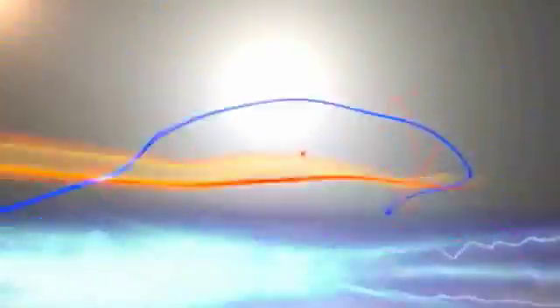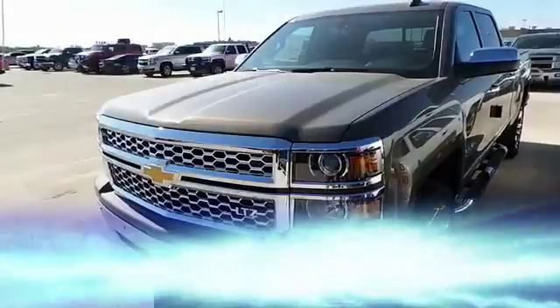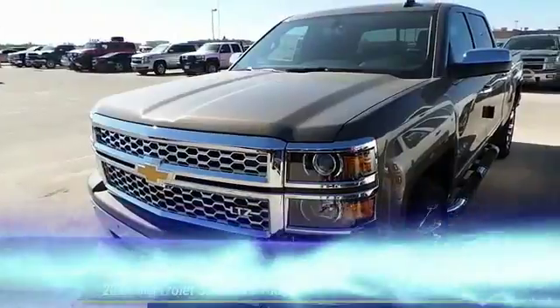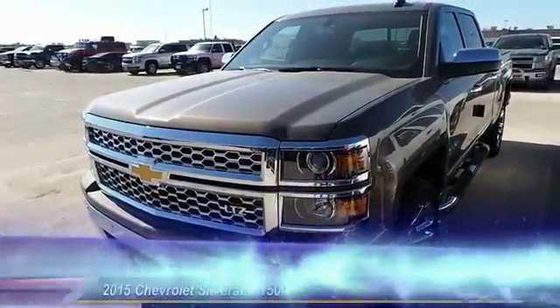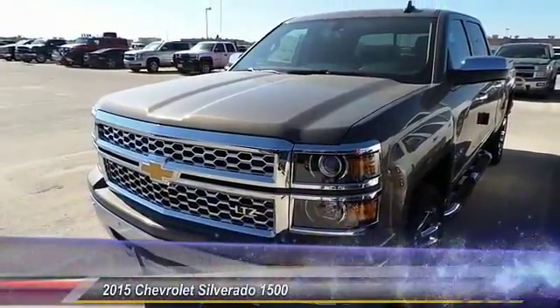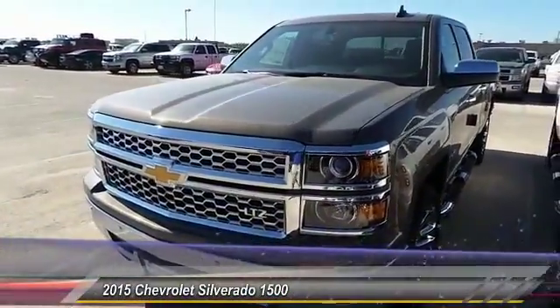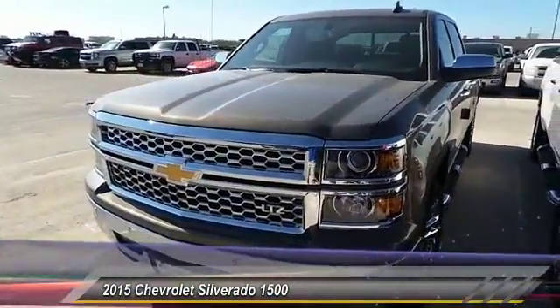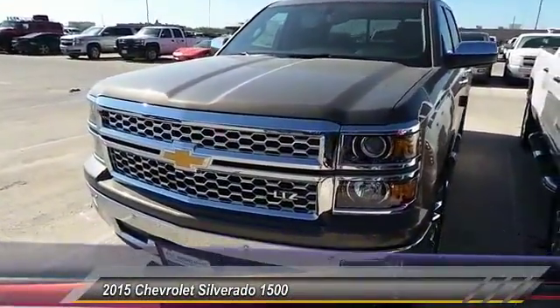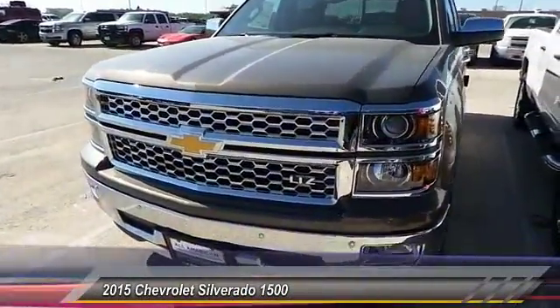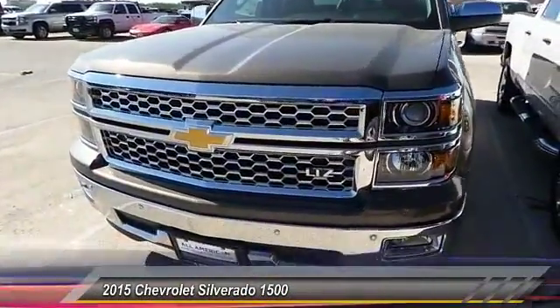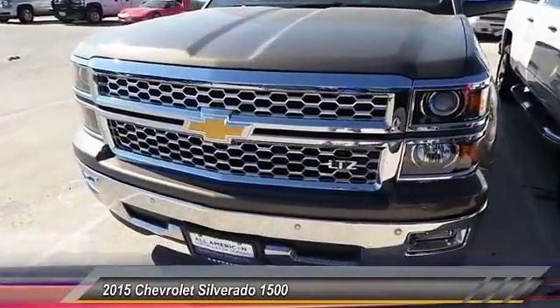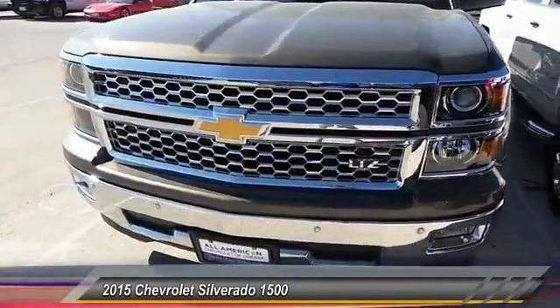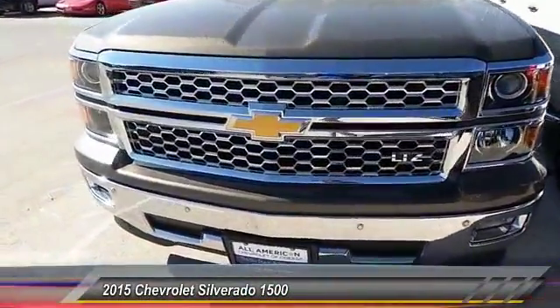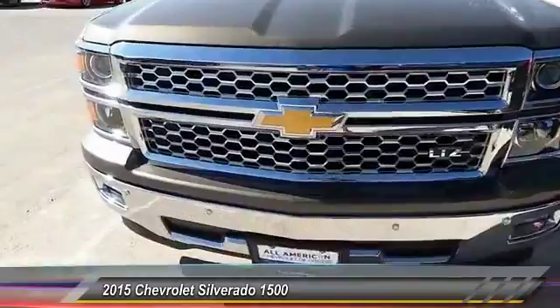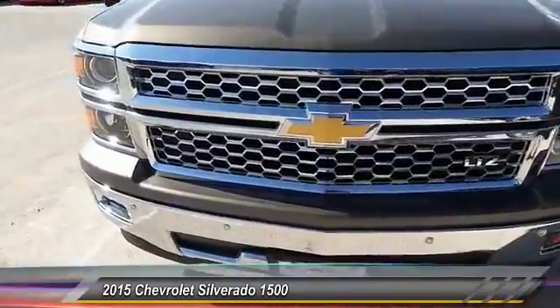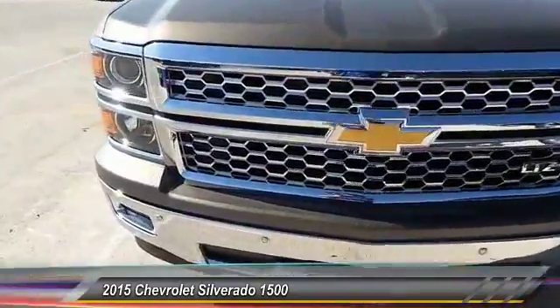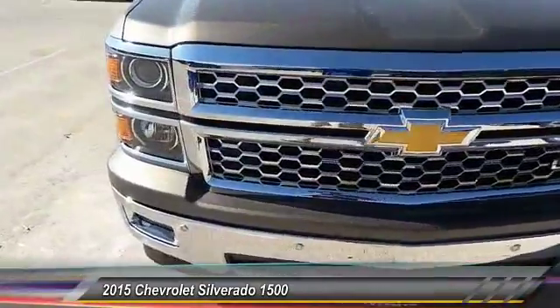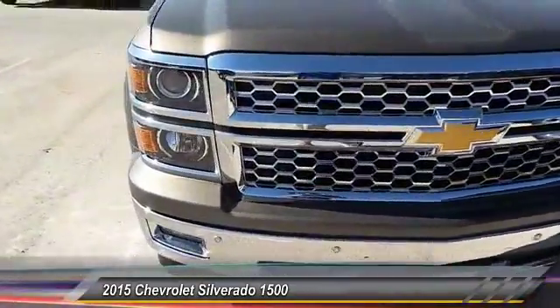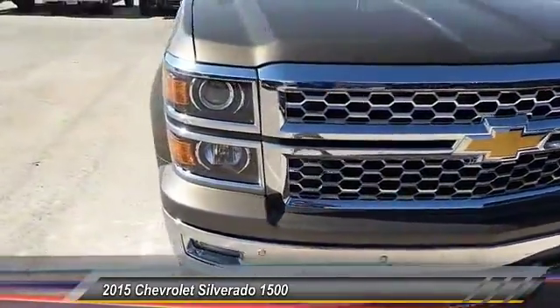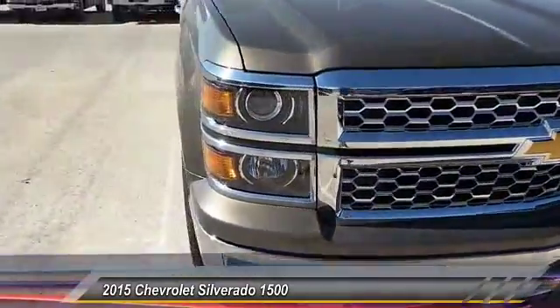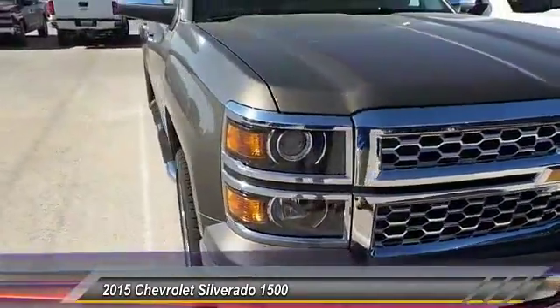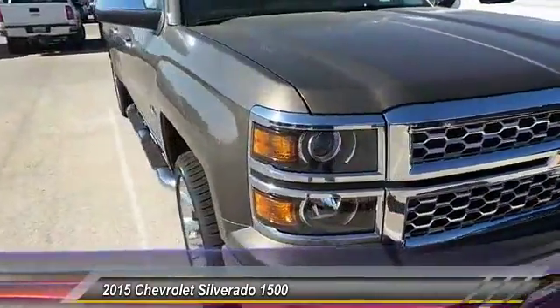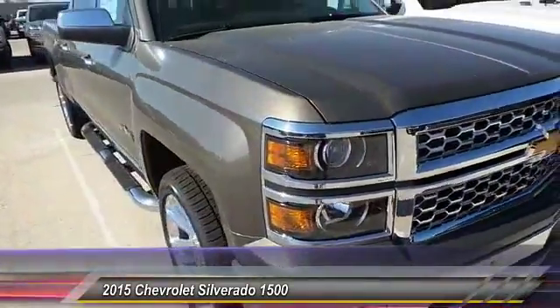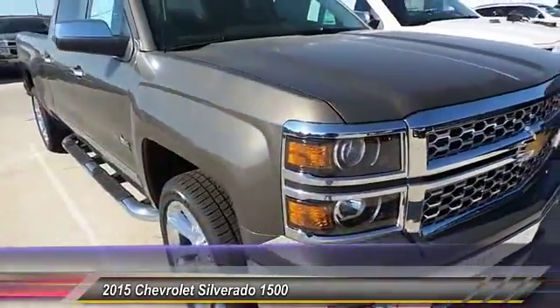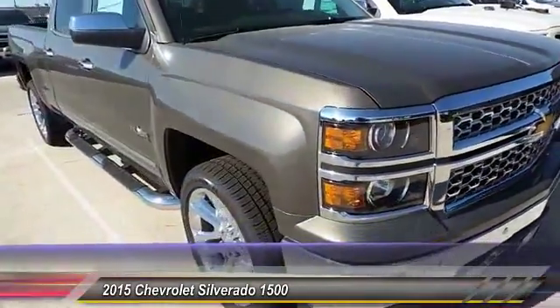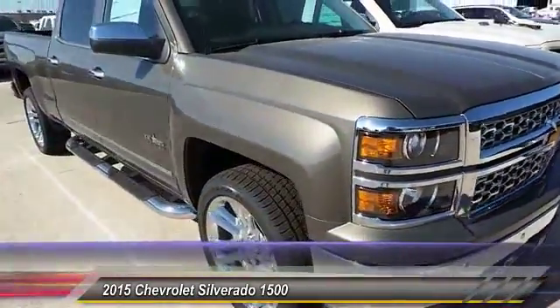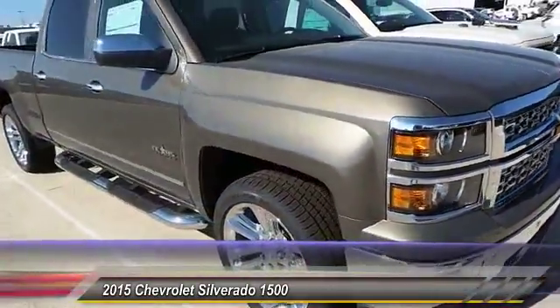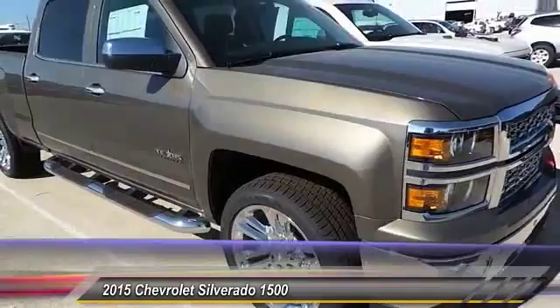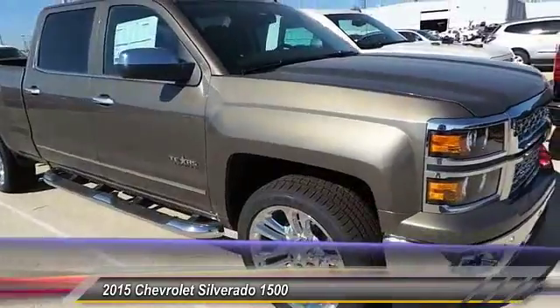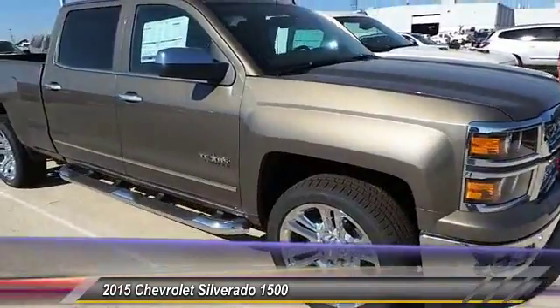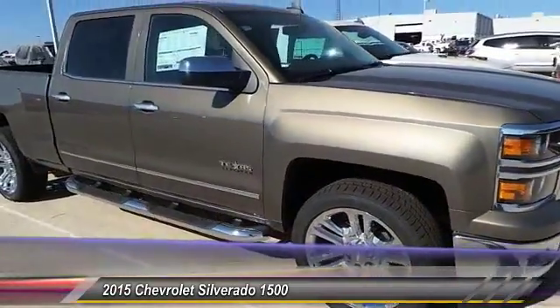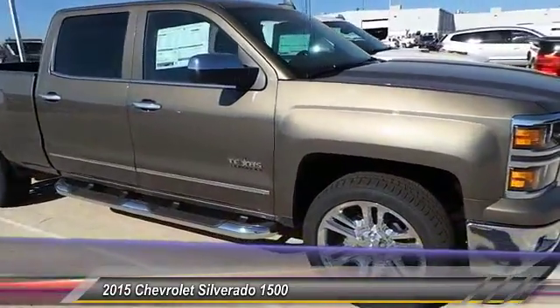The 2015 Silverado 1500. The Chevy Silverado 1500 has the lowest cost of ownership of any full-size pickup. This vehicle has less than 100 miles.